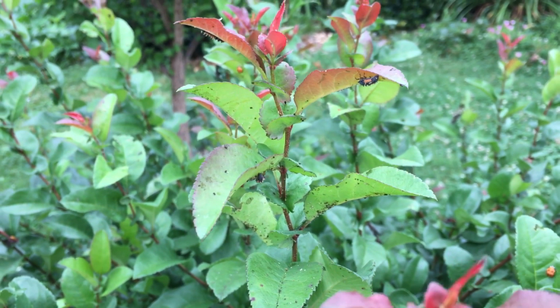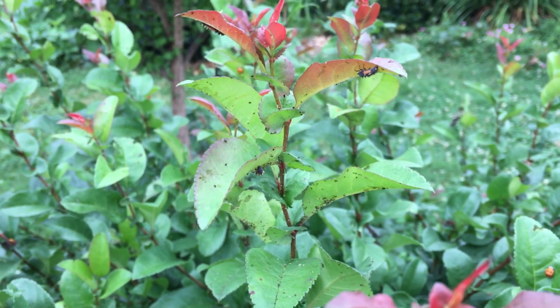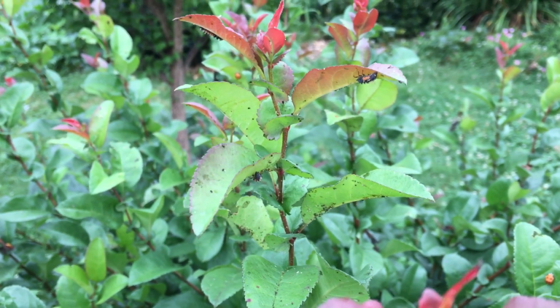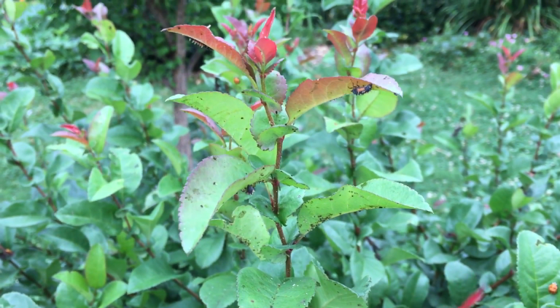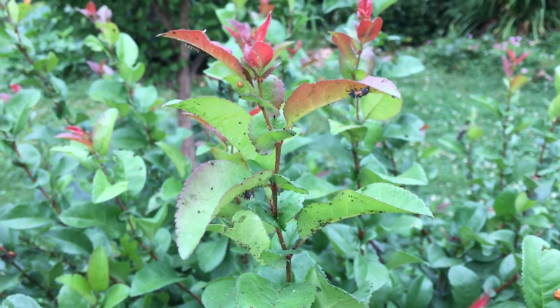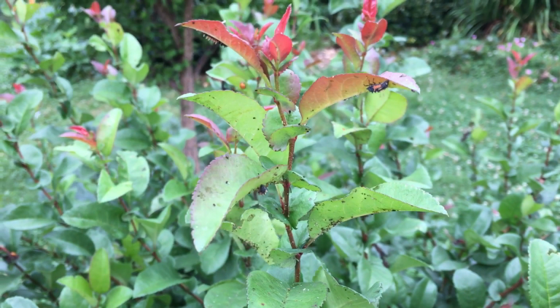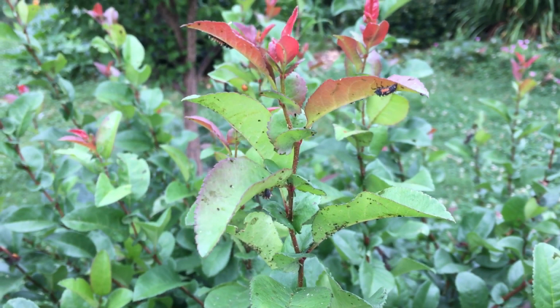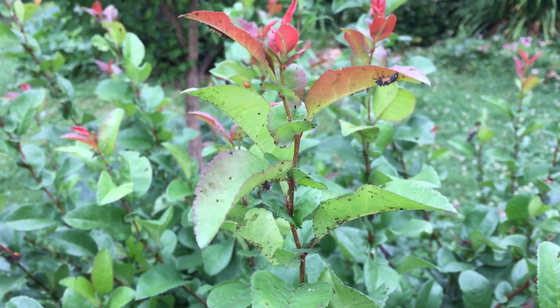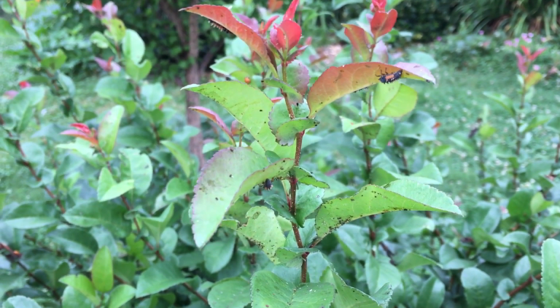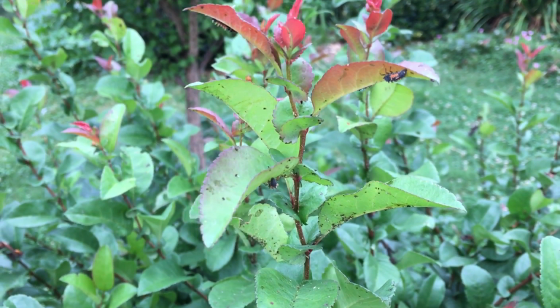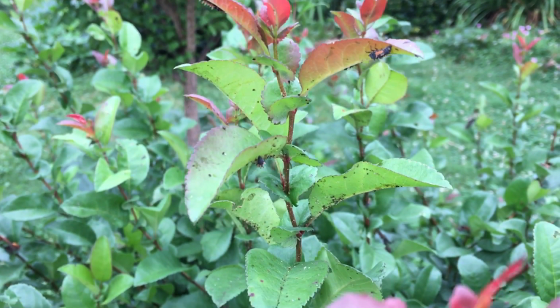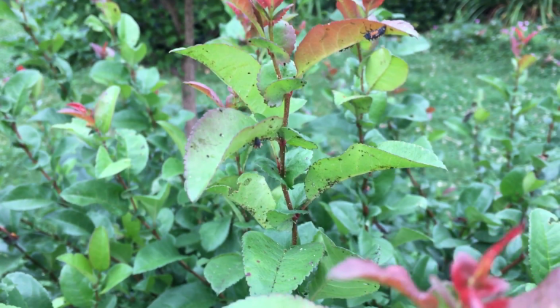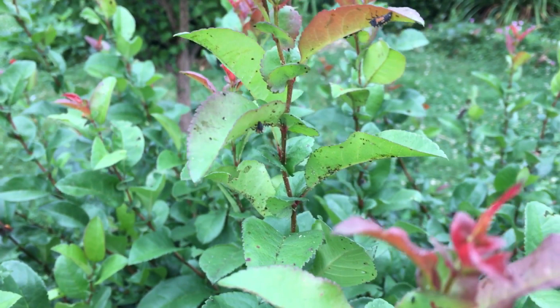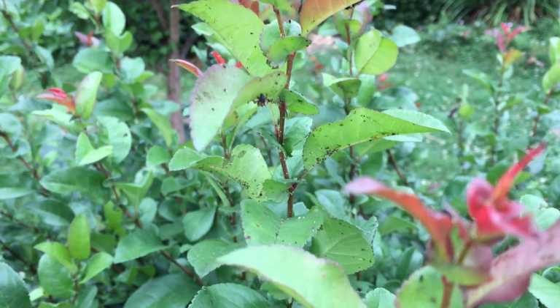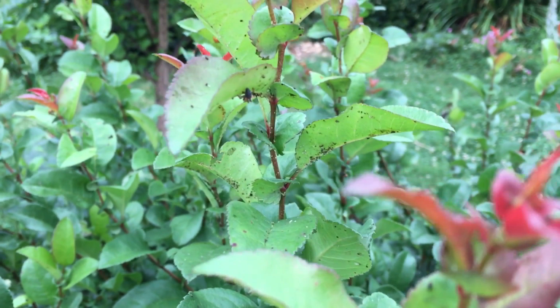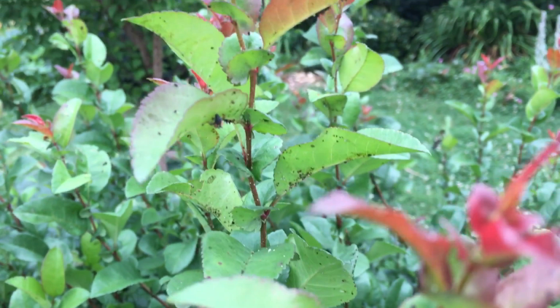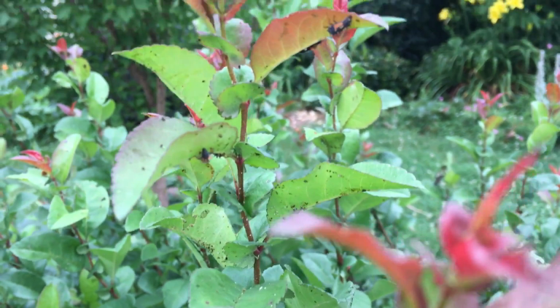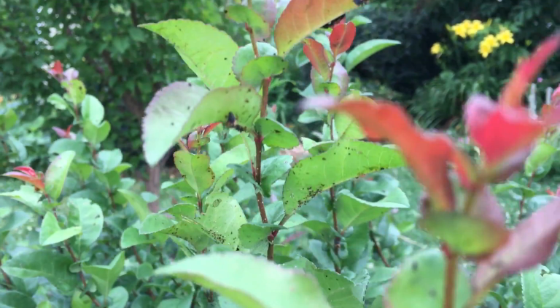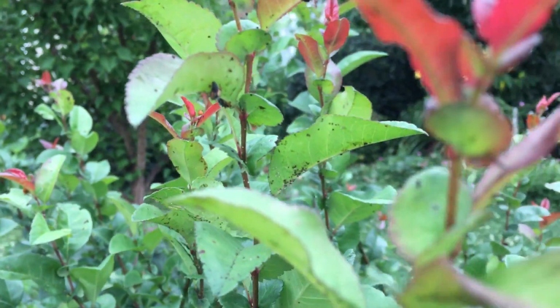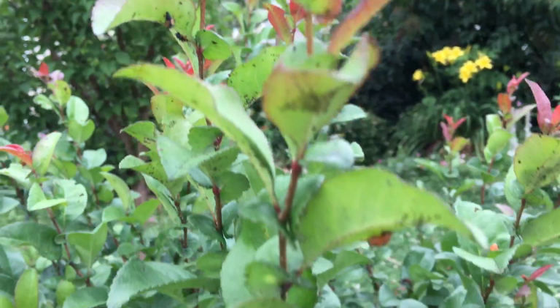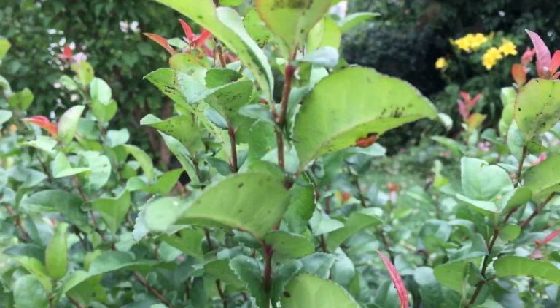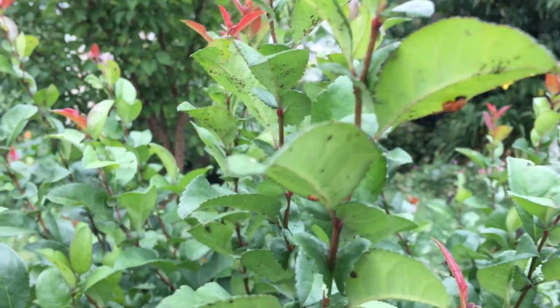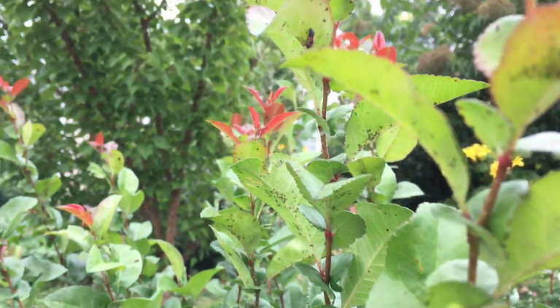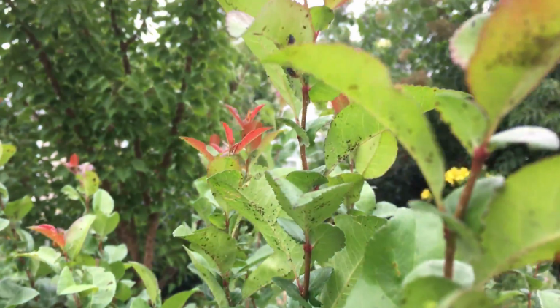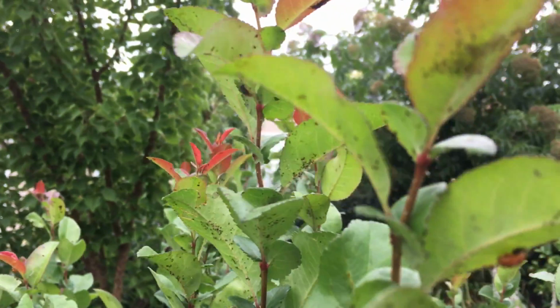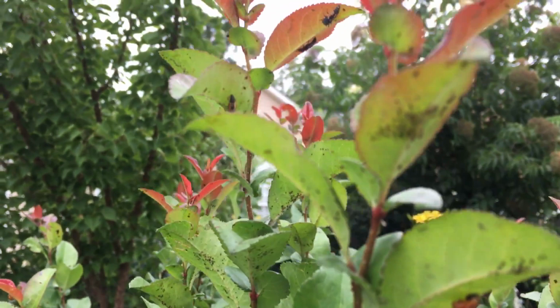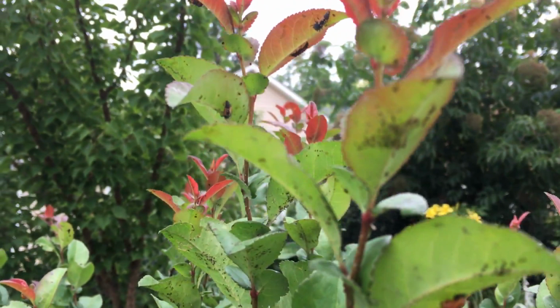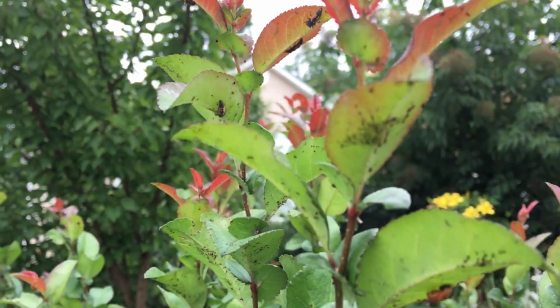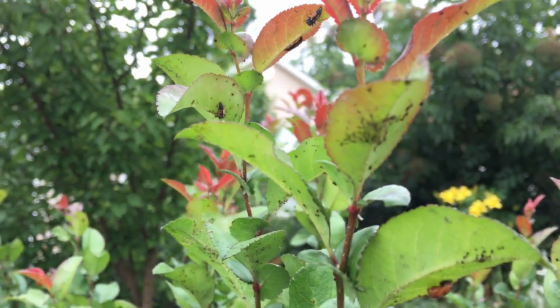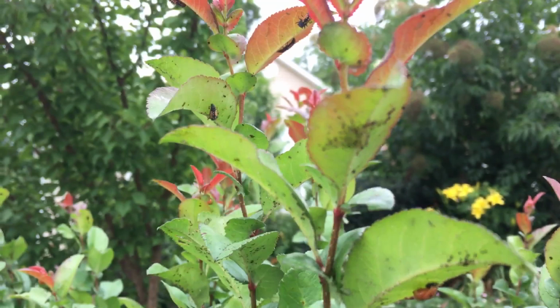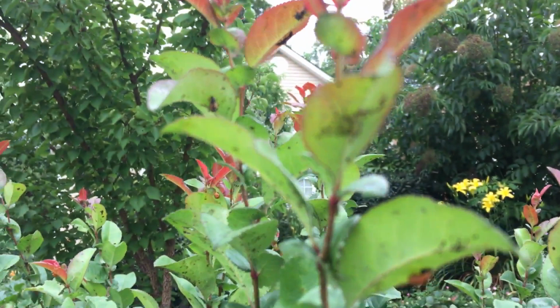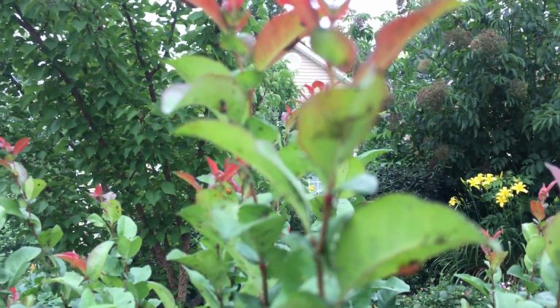What's going on here is the ladybug larvae are cleaning up the little pests, the little aphids. Another neat thing you can find underneath this leaf is something else kind of fascinating.